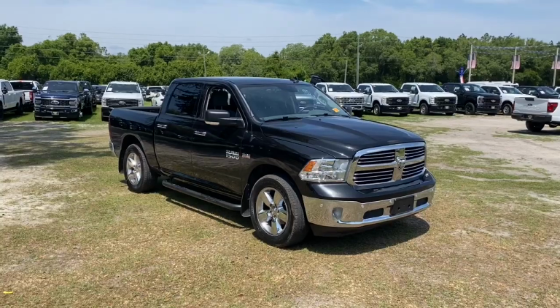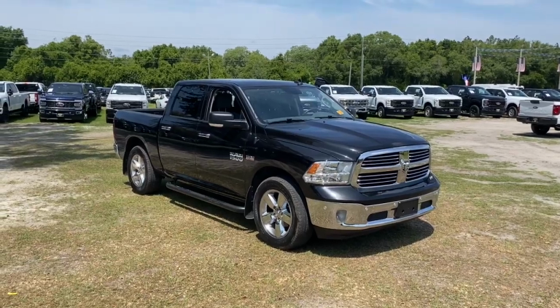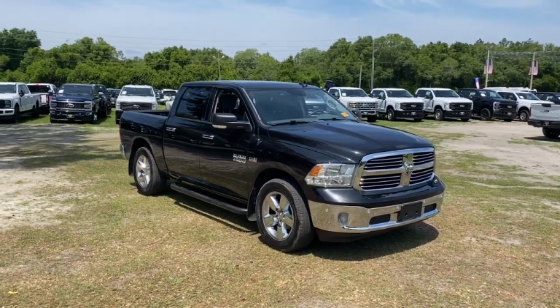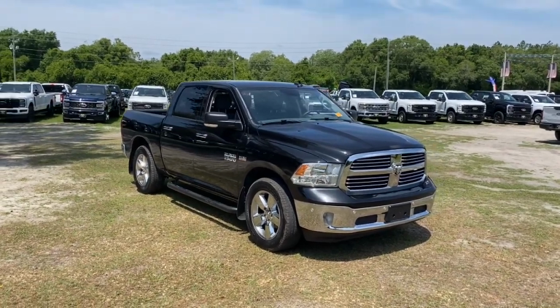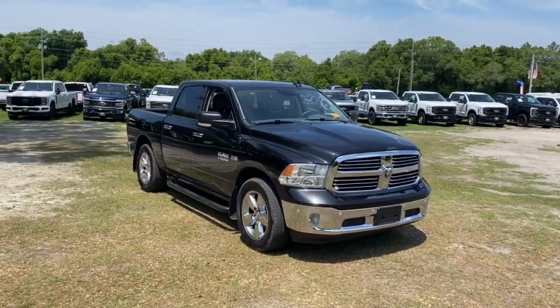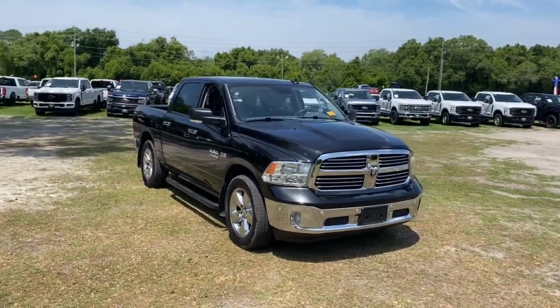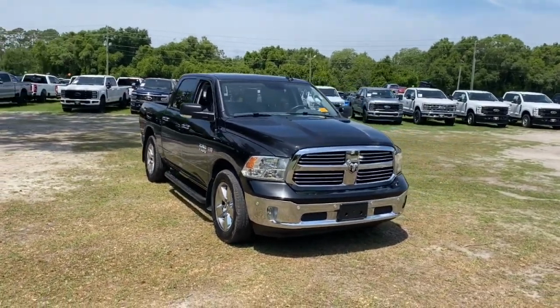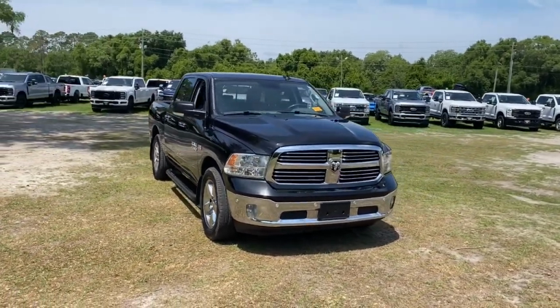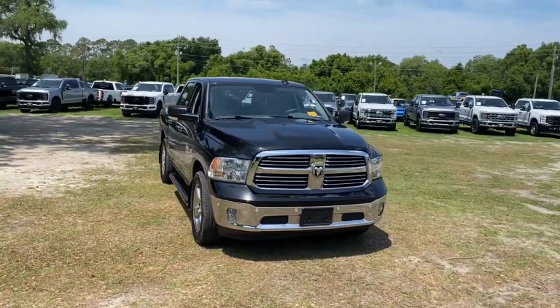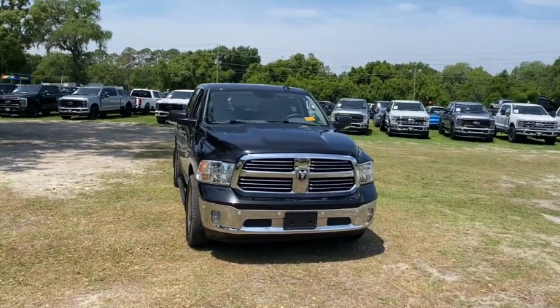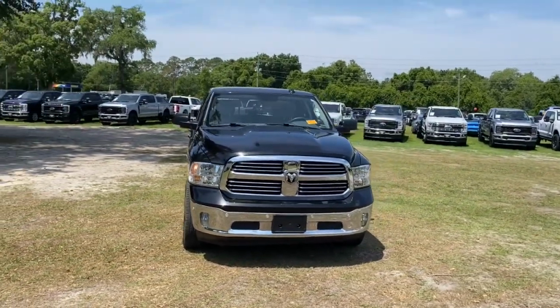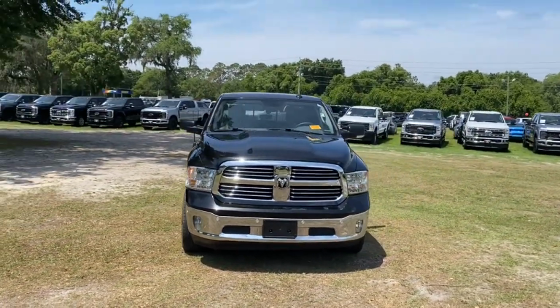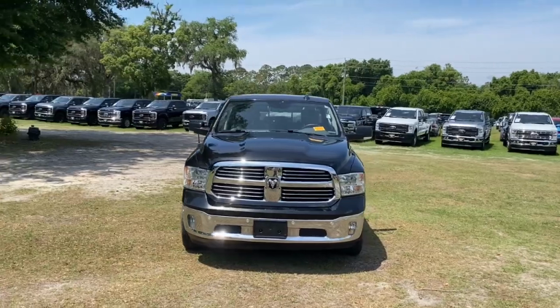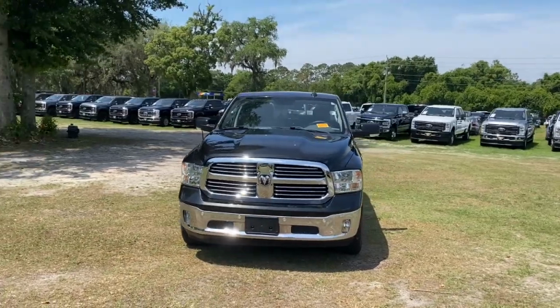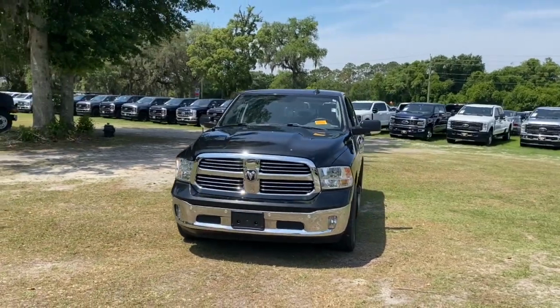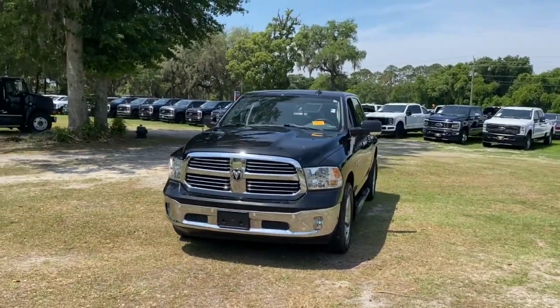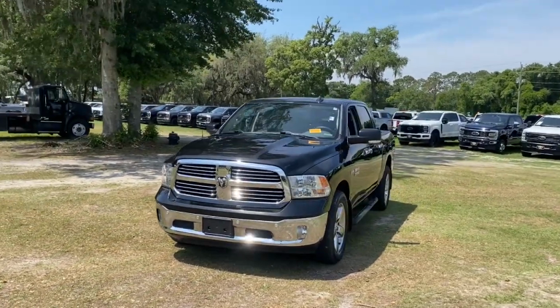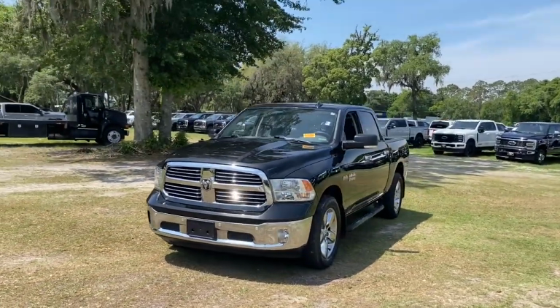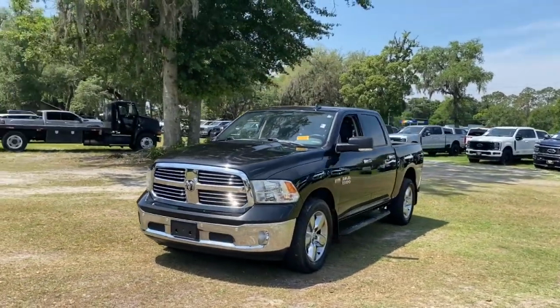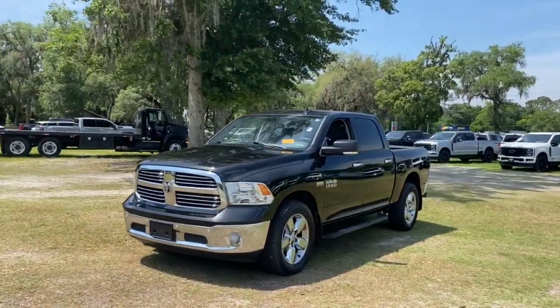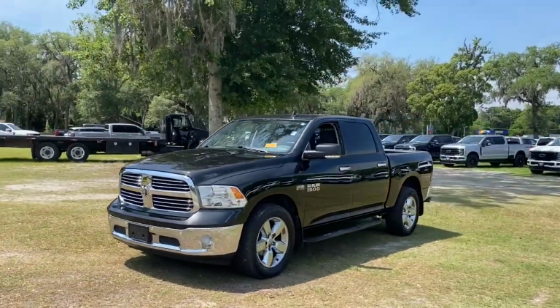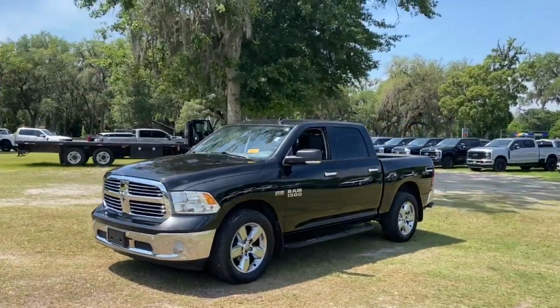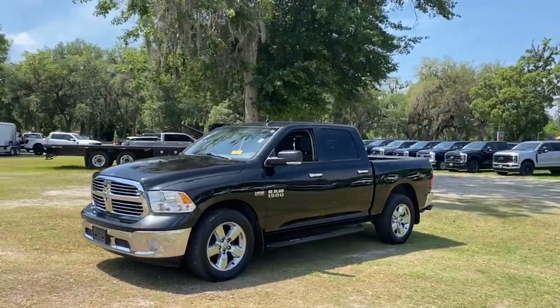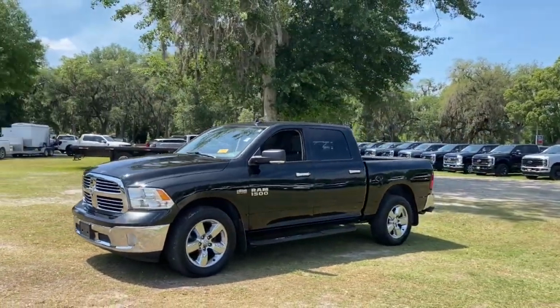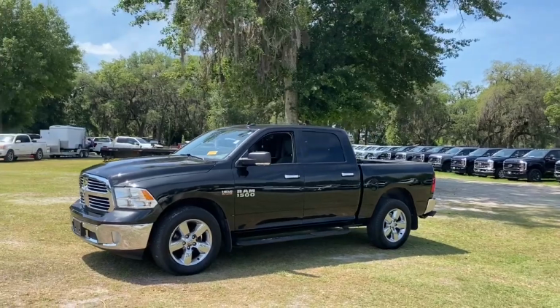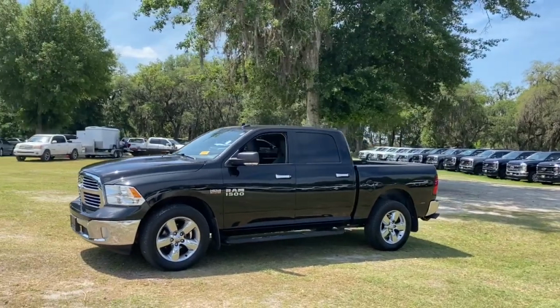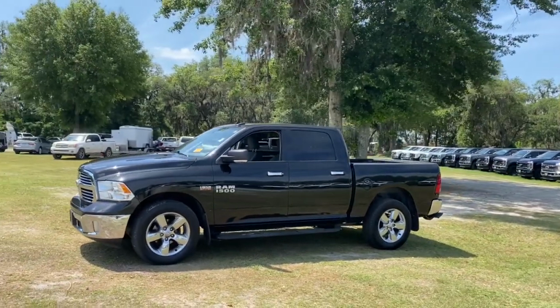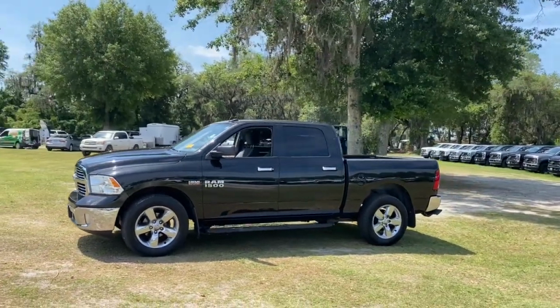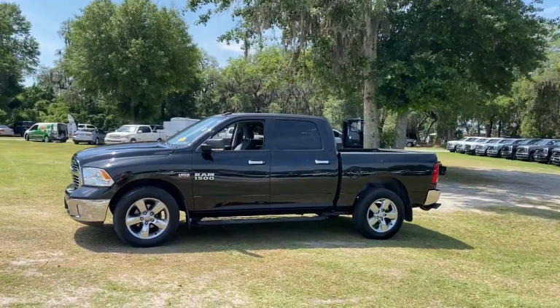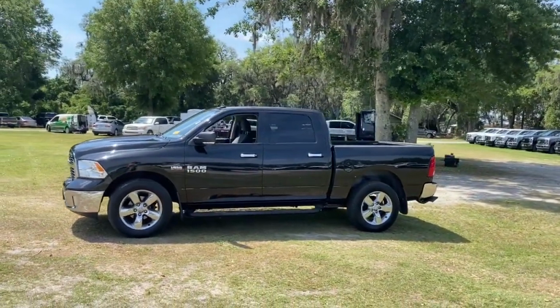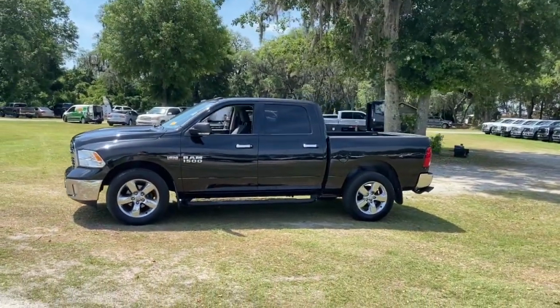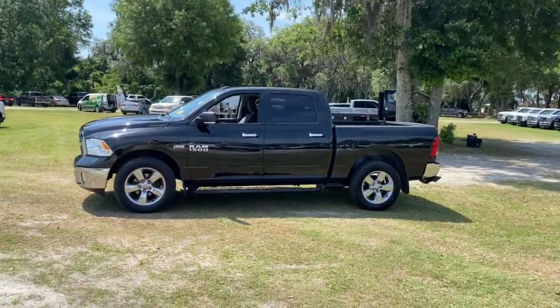Get a feel for the 2017 Ram 1500. With less than 70,000 miles on the odometer, this vehicle provides excellent value. Rise to every challenge with confidence in the Ram 1500.